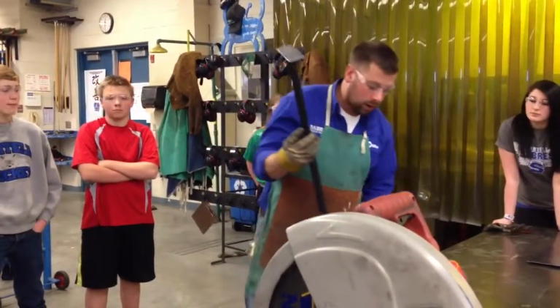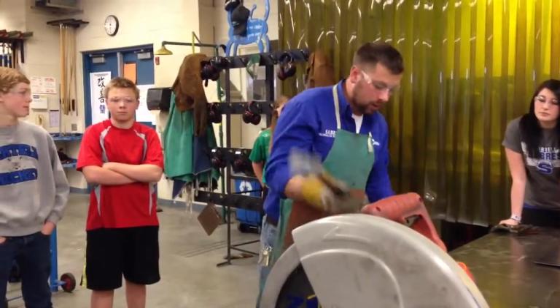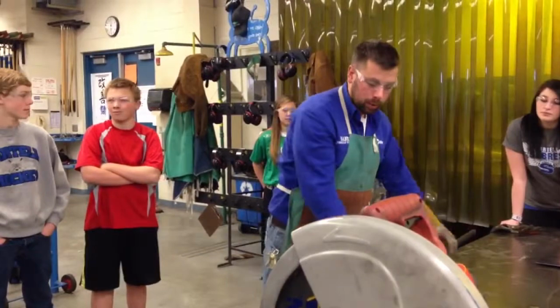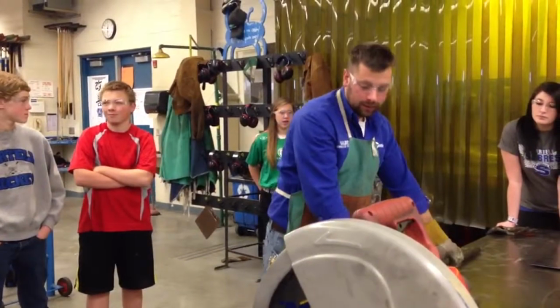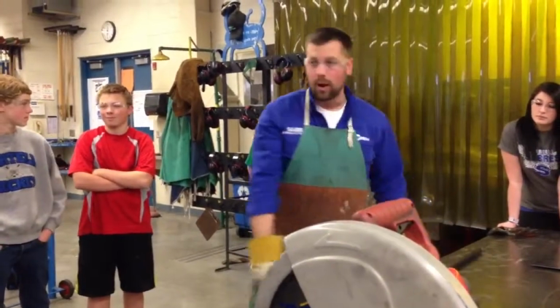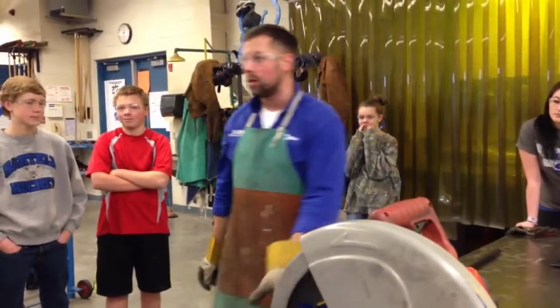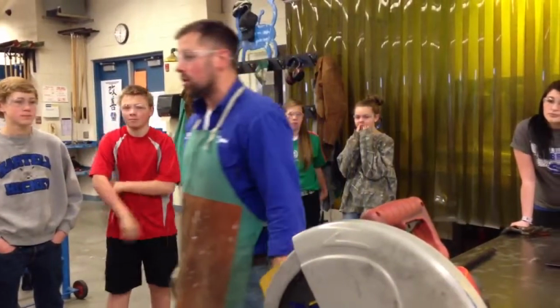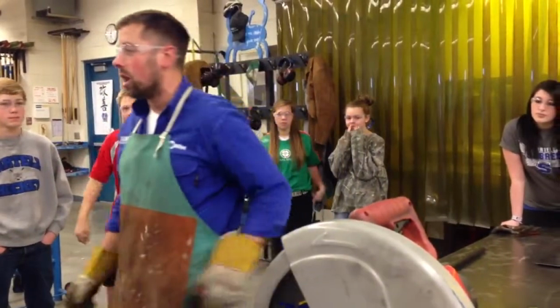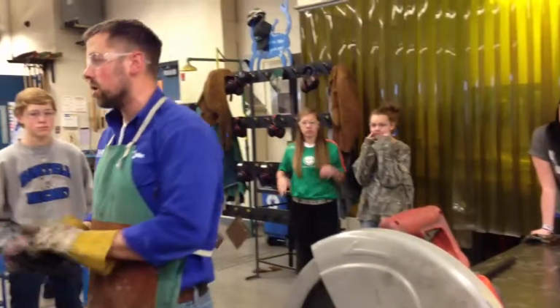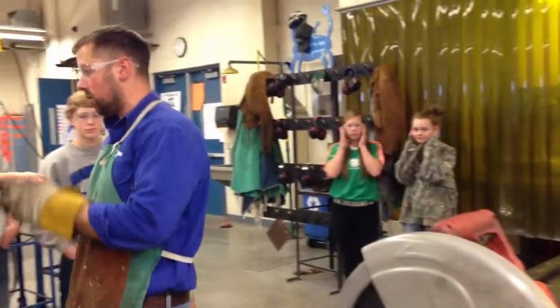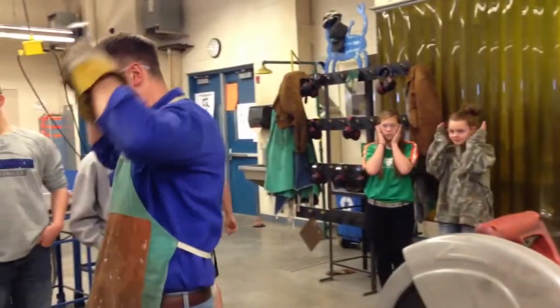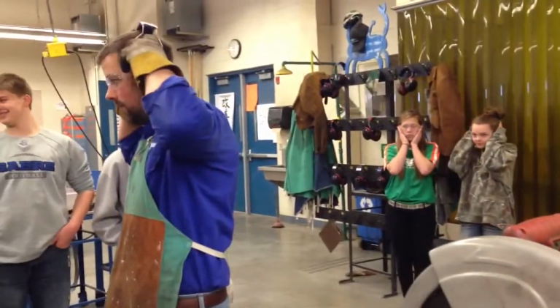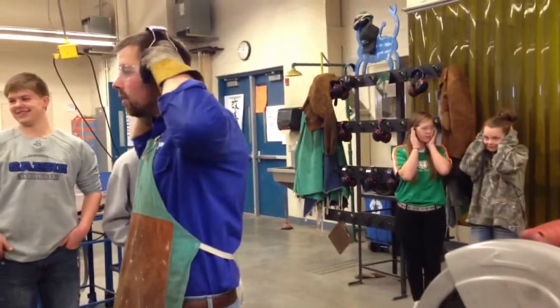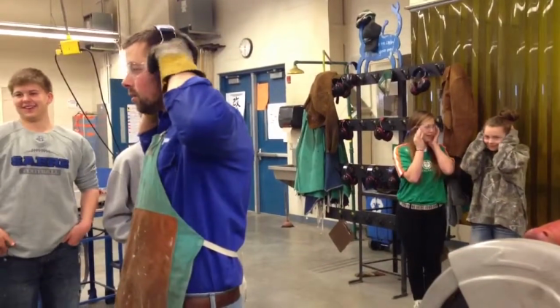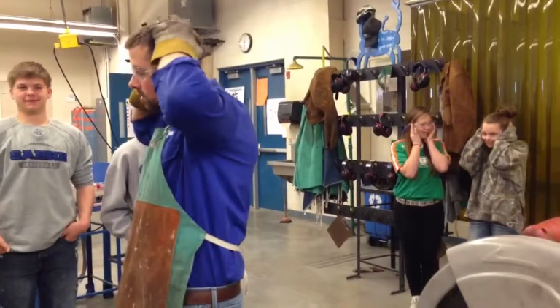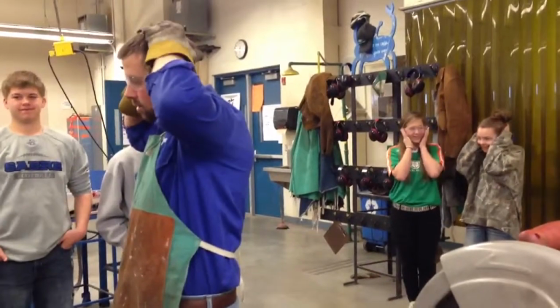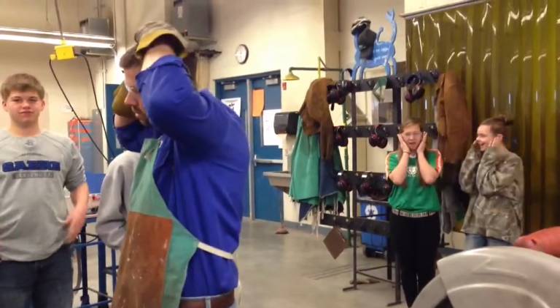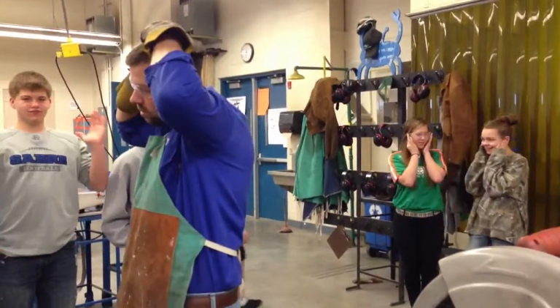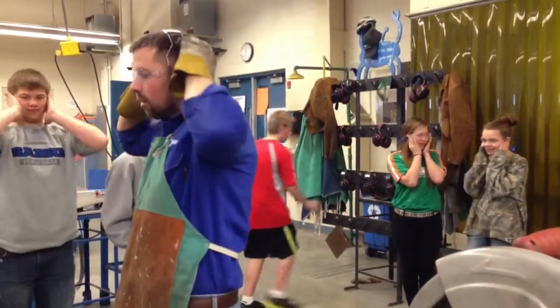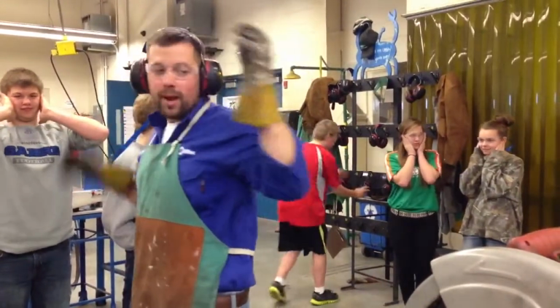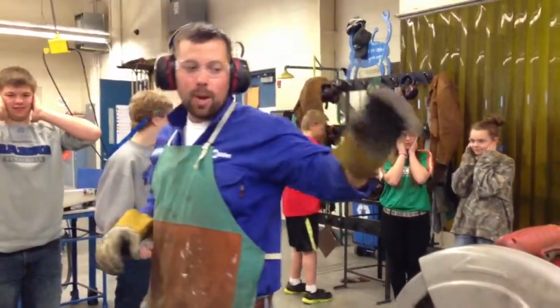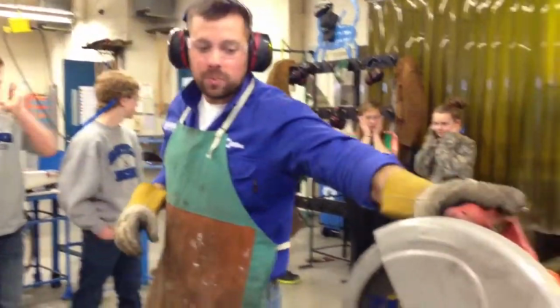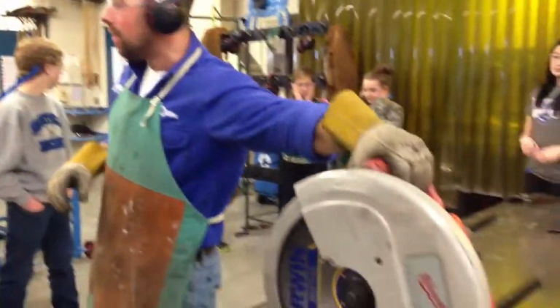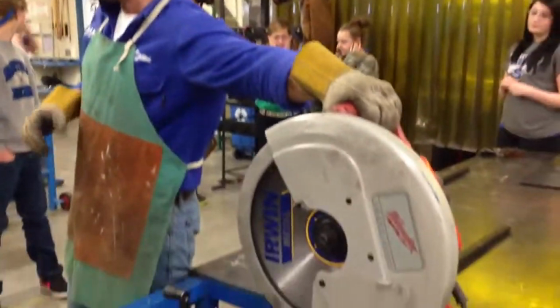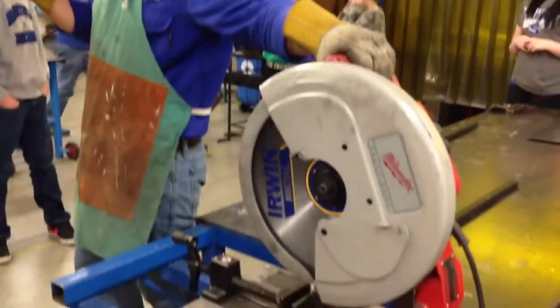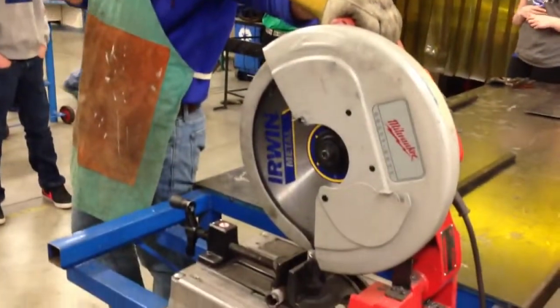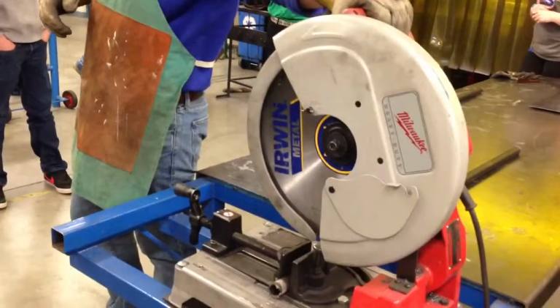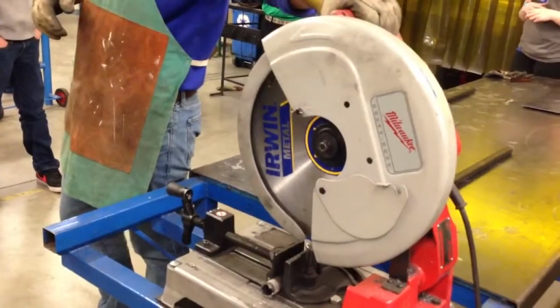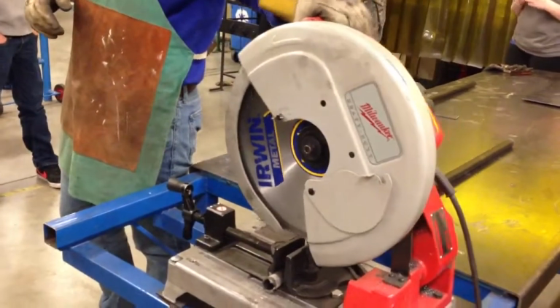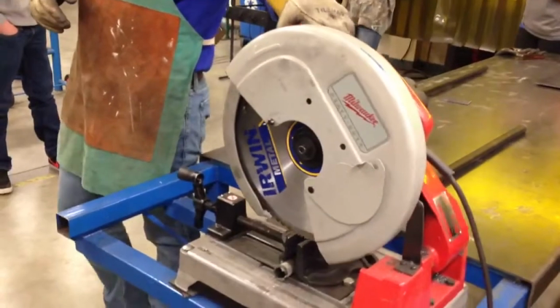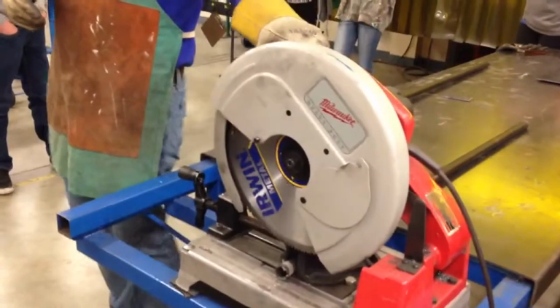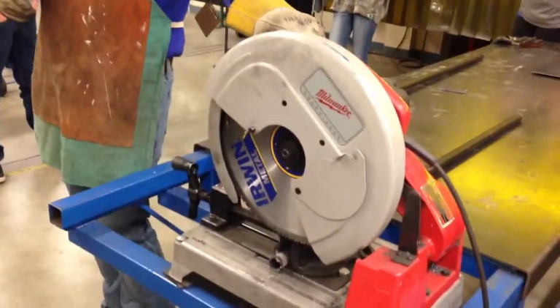You want to wear earplugs. If you don't have earplugs right now, you should cover your ears with your hands. Let the blade come up to speed, and then just use pretty good force to run it down through the material.